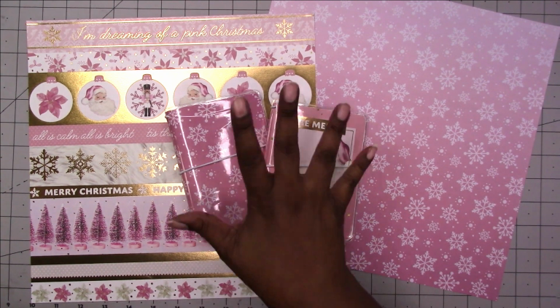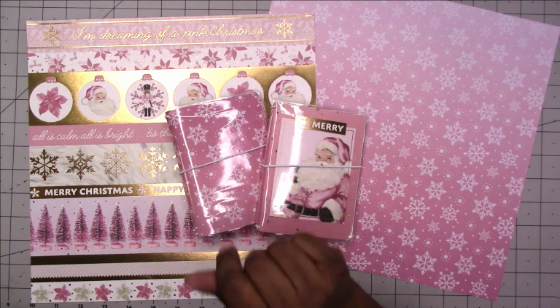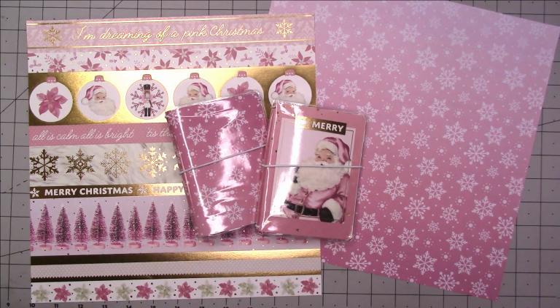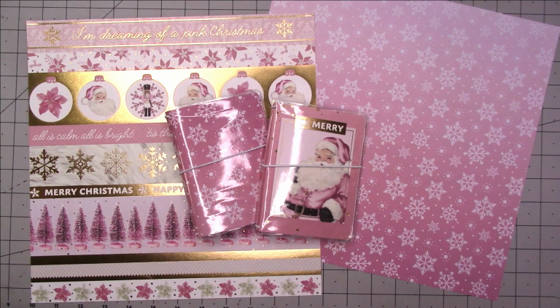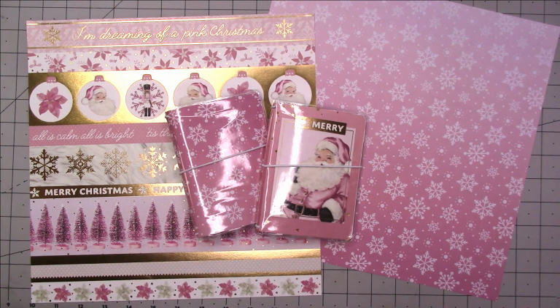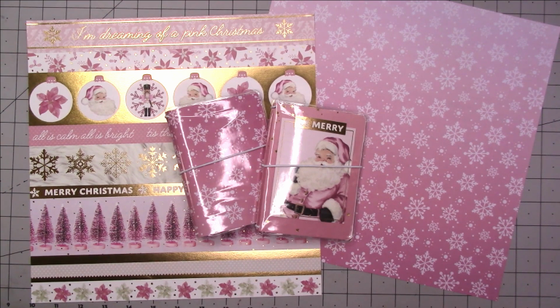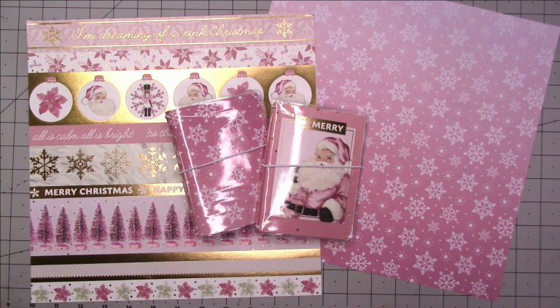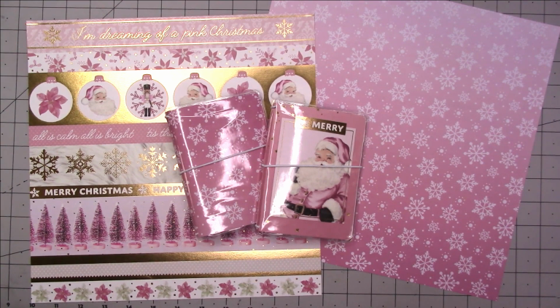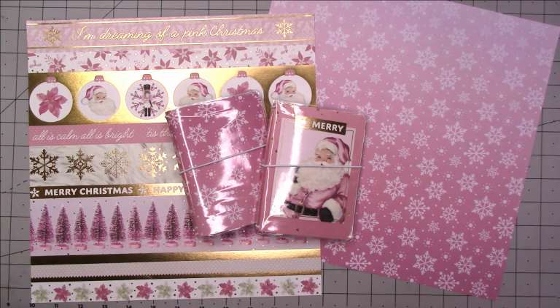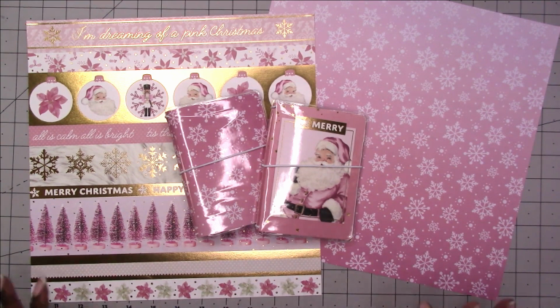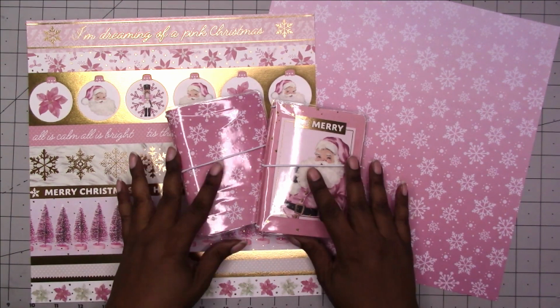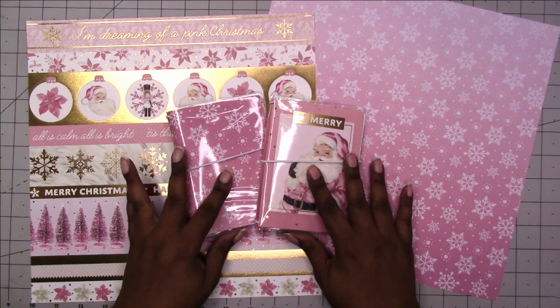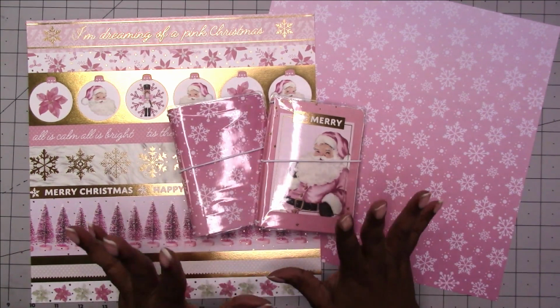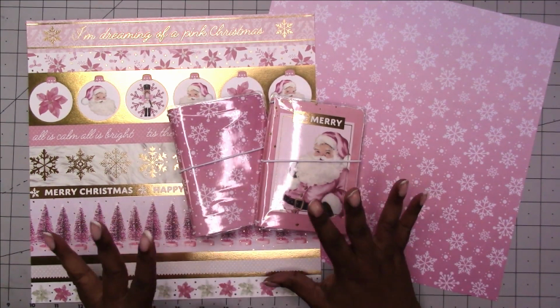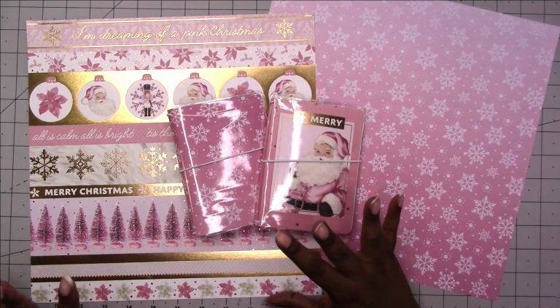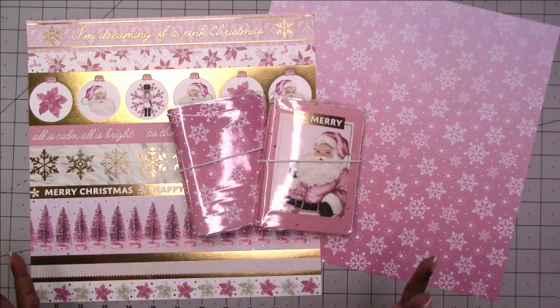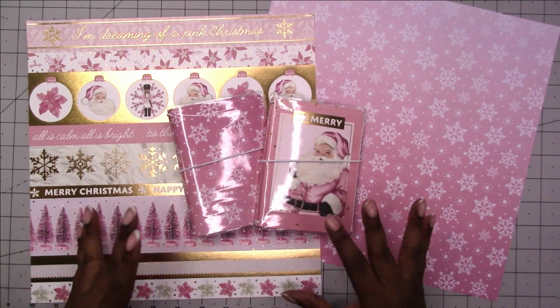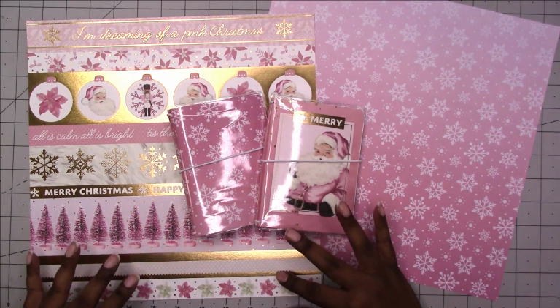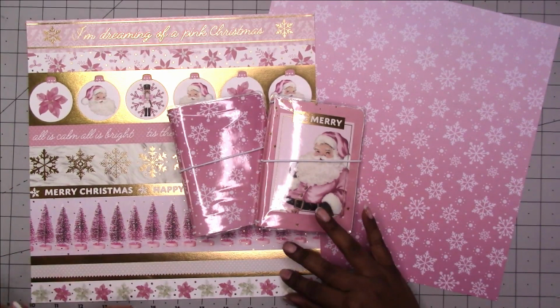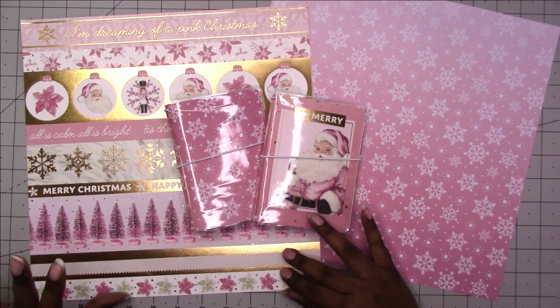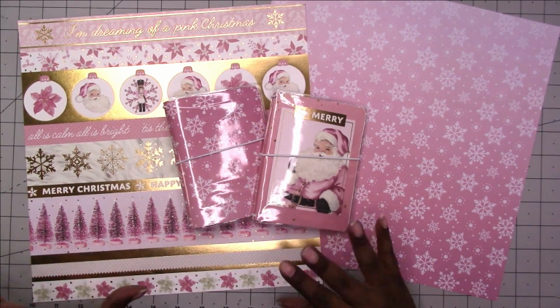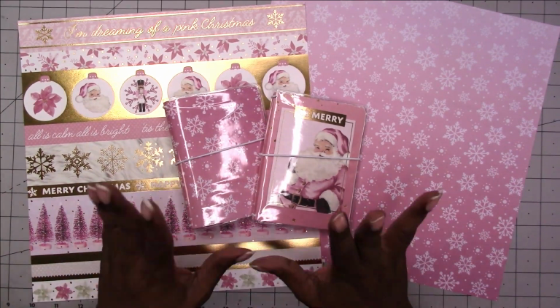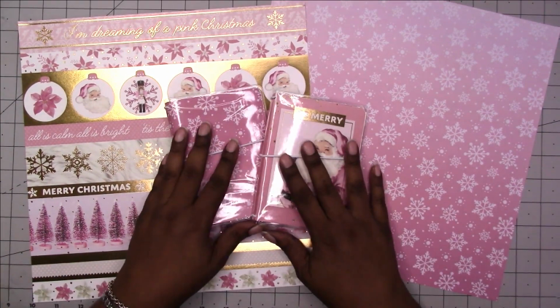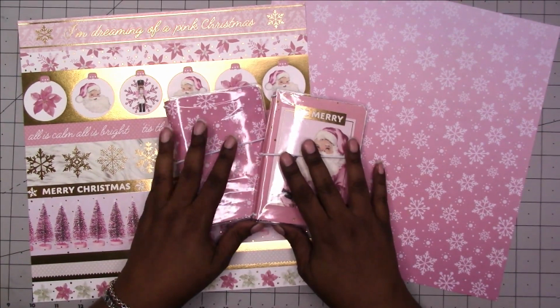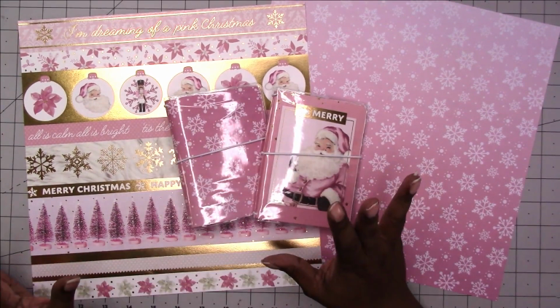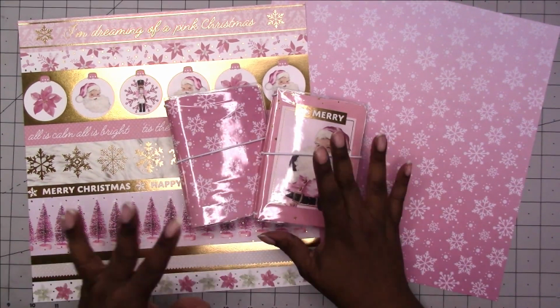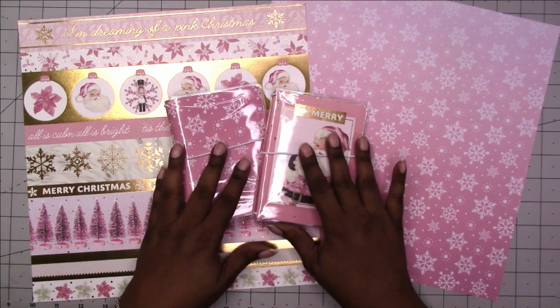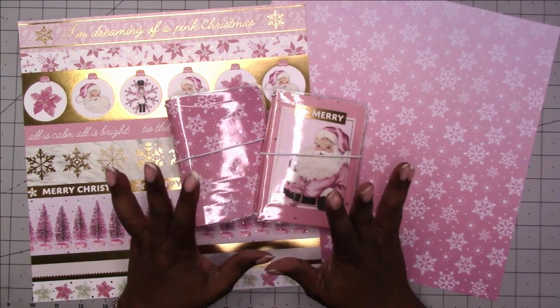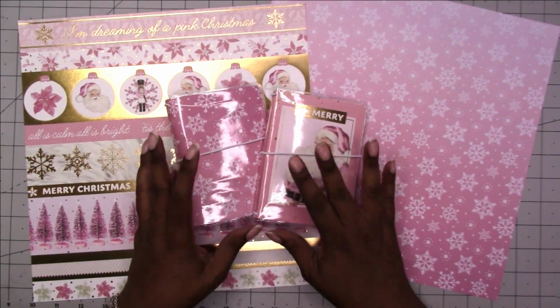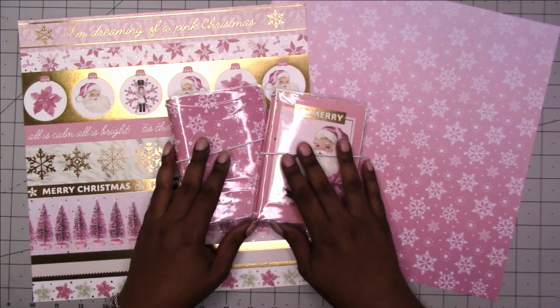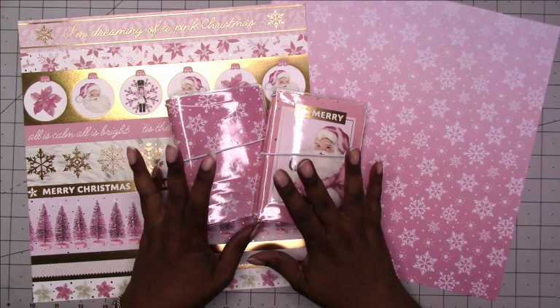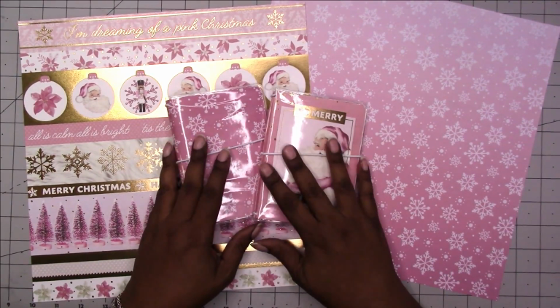Hi, this is Rochelle with Scrap Craftastic and I am back to work on our easy DIY traveler's notebooks that make great gifts. One of these is actually going in Happy Mail.